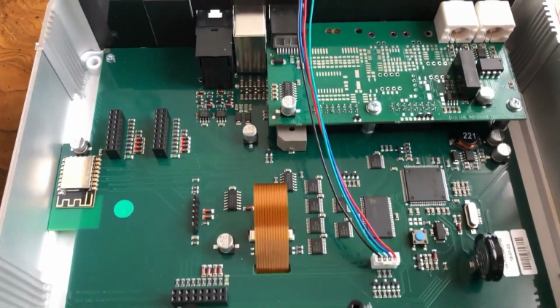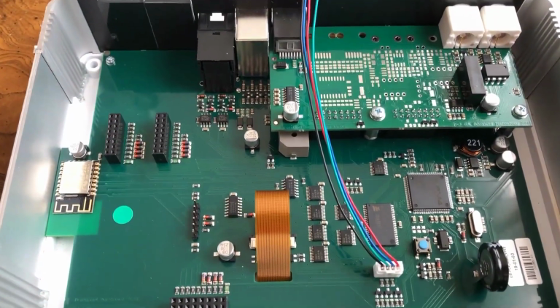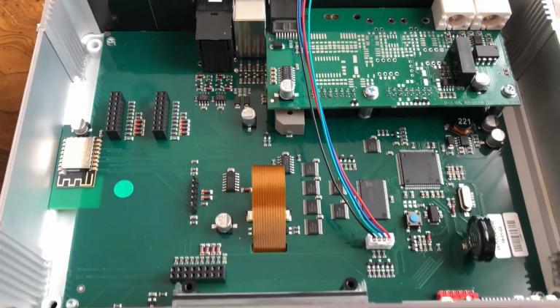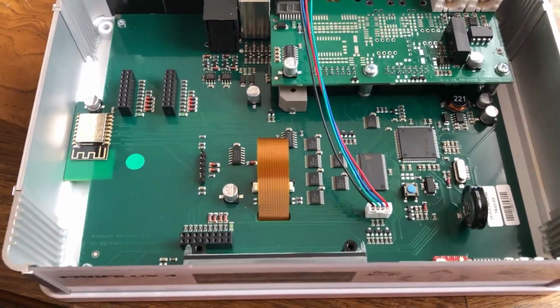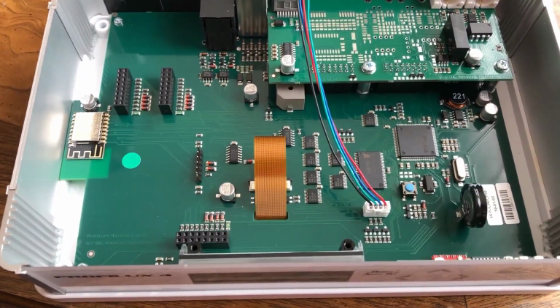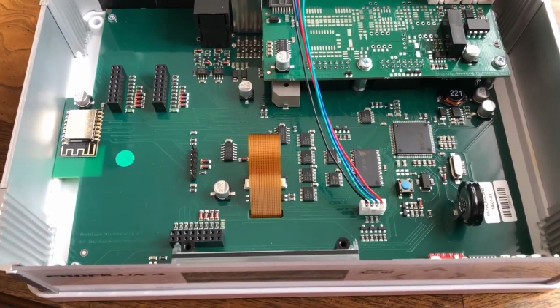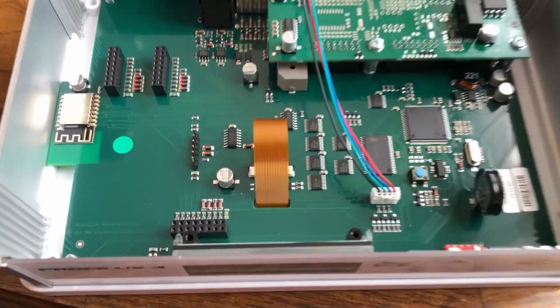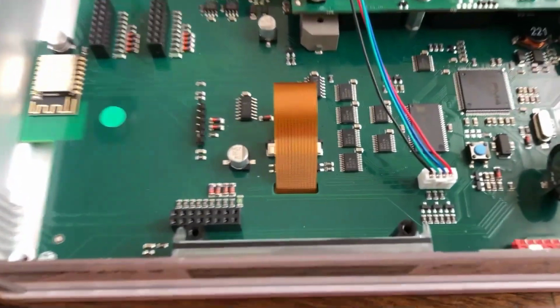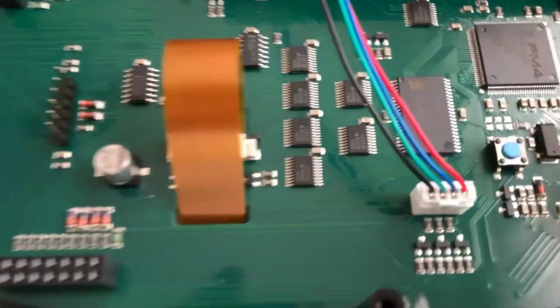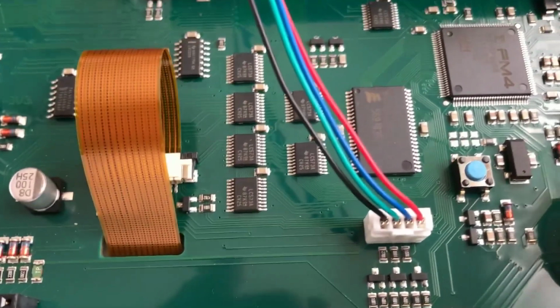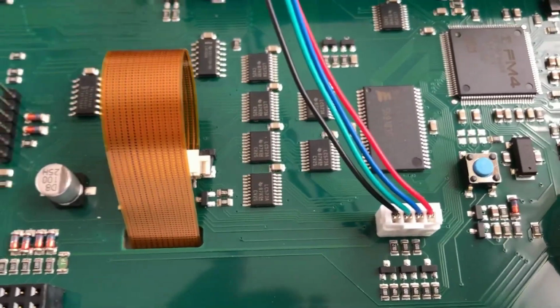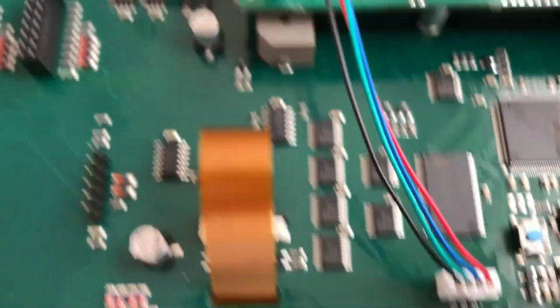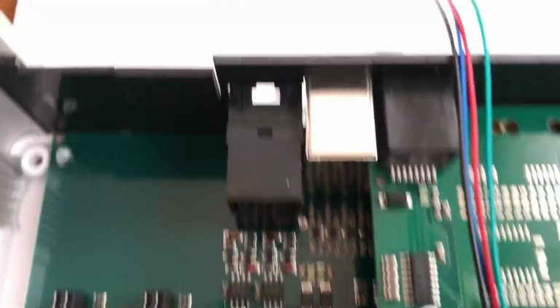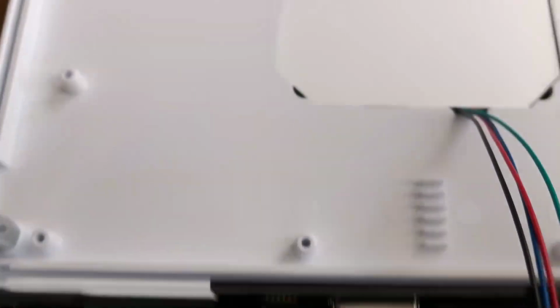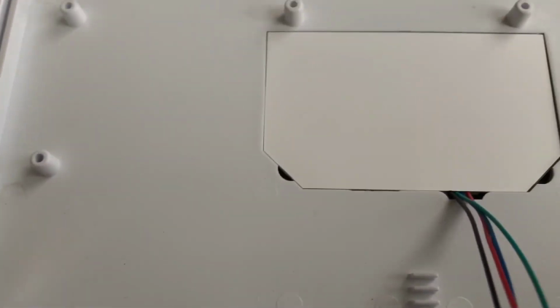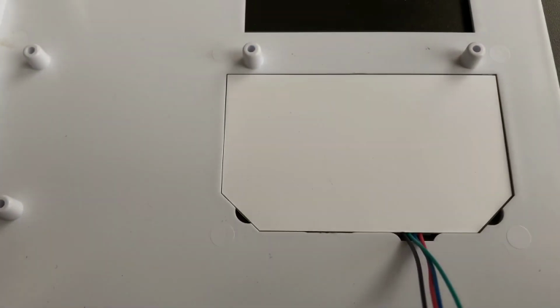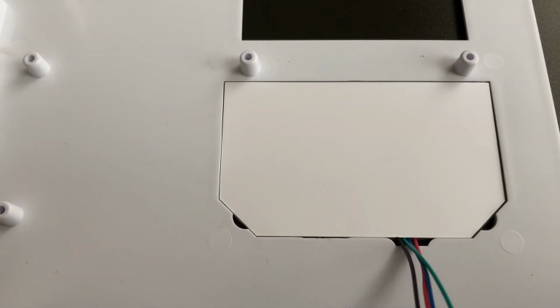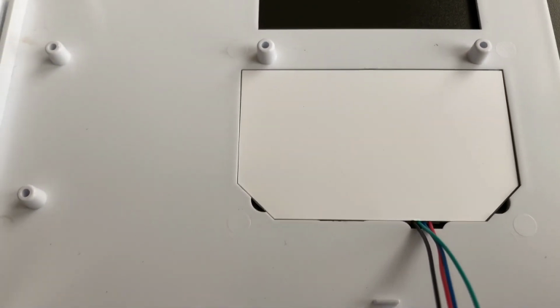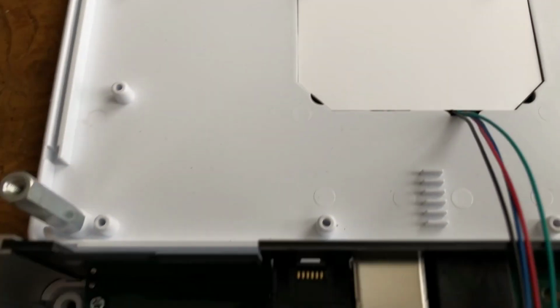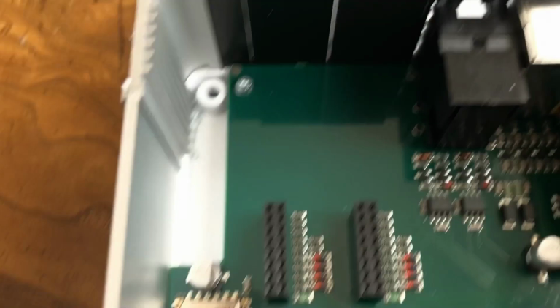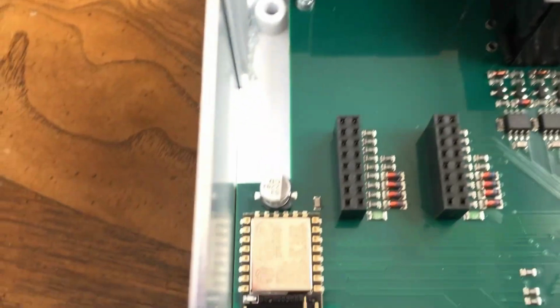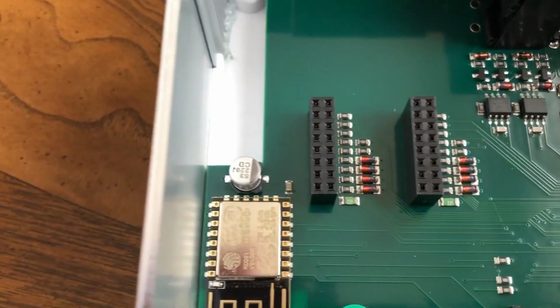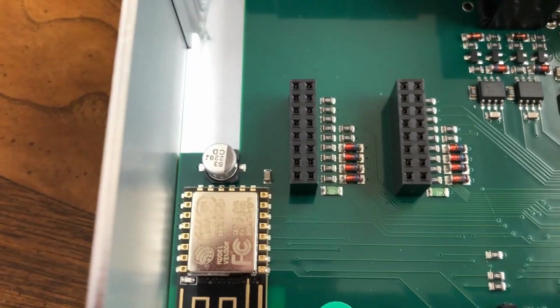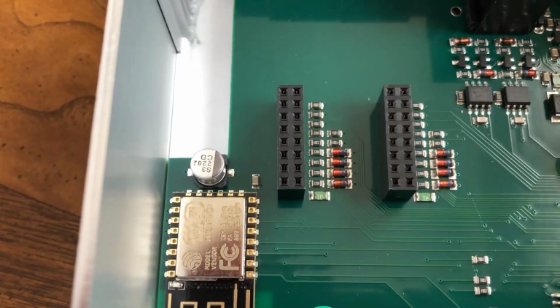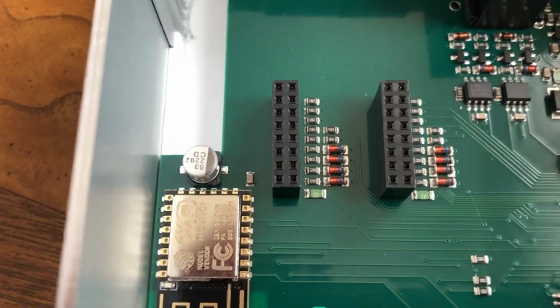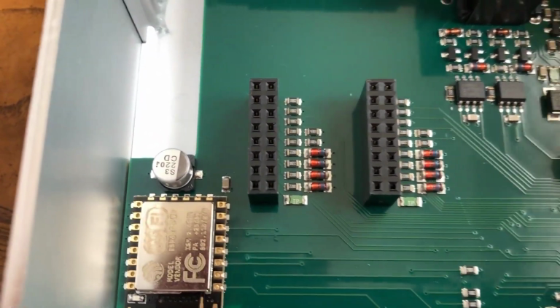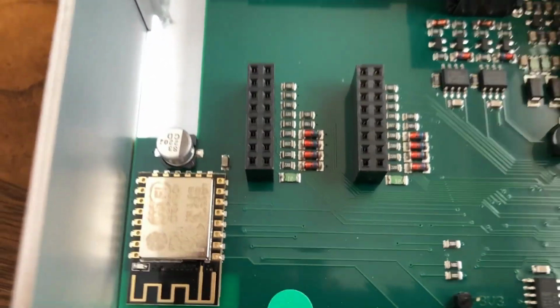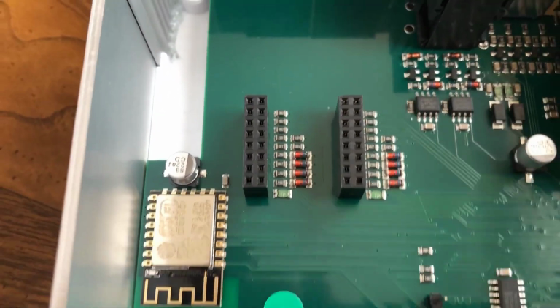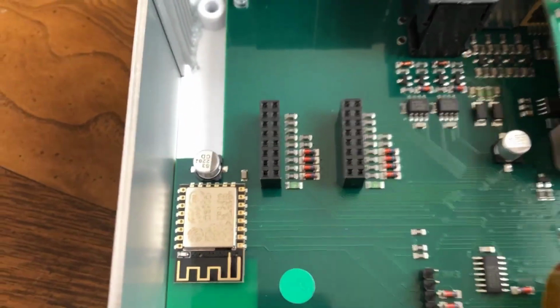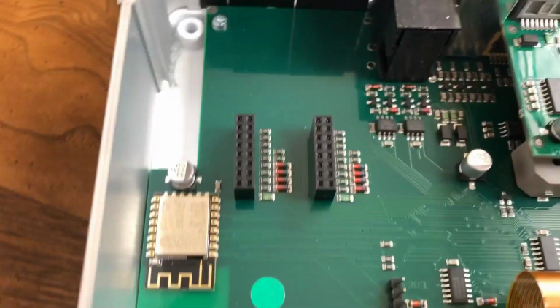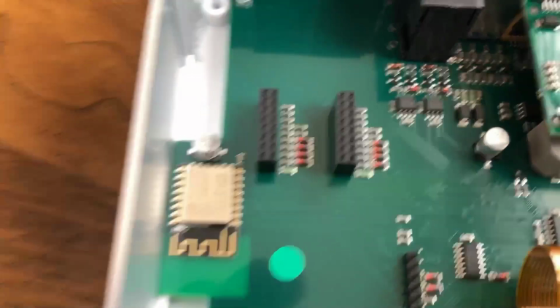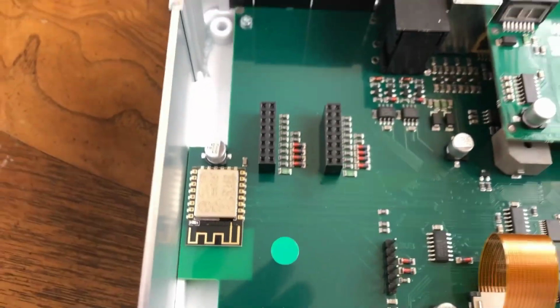With the cover off, you now see the inside of the controller. You are going to see these four wires that go to the LED display on the top of the unit. To the left, you have your two expansion slots. You are going to remove the black spacer to one of the expansion card slots.